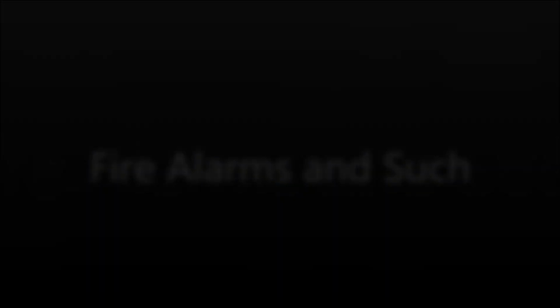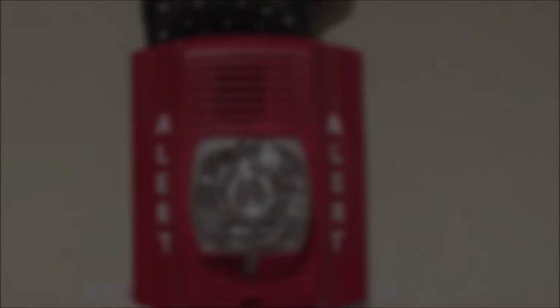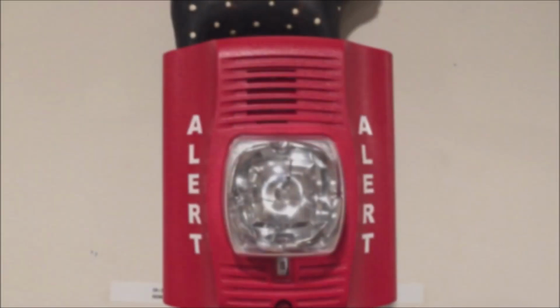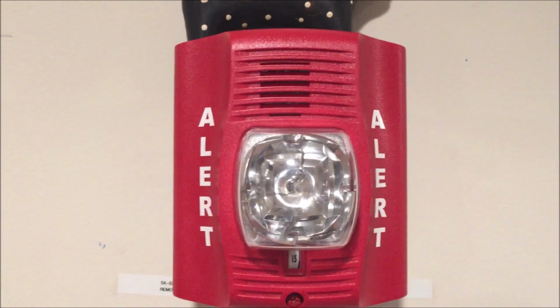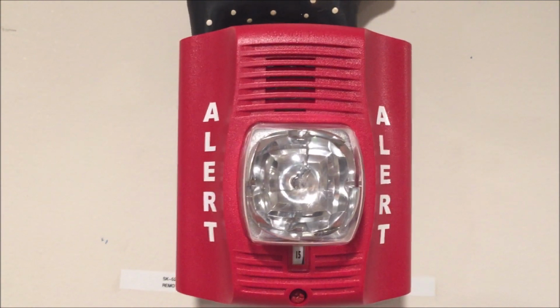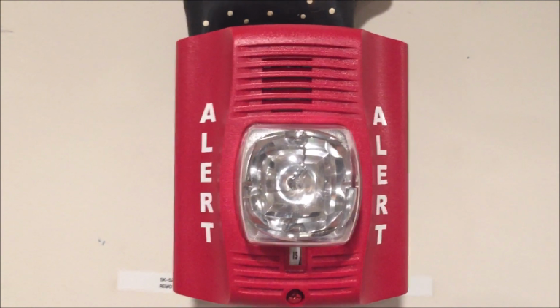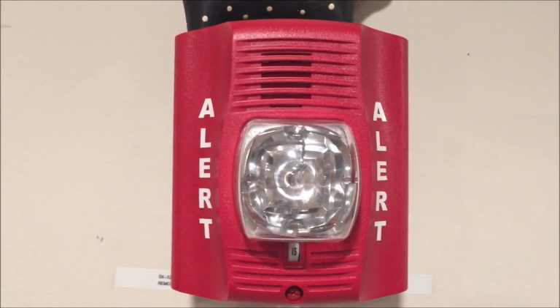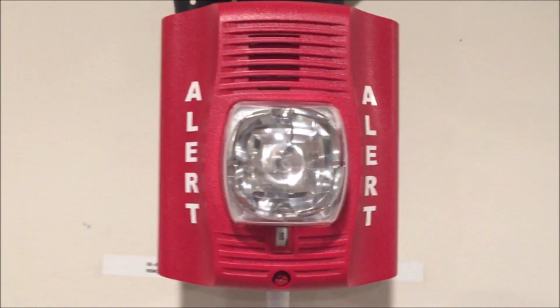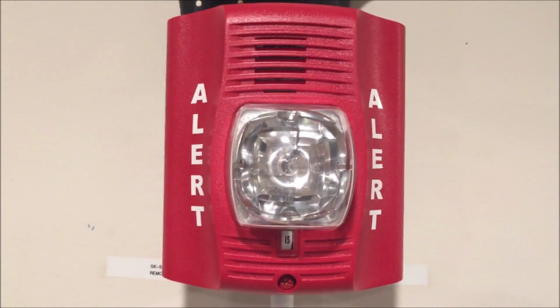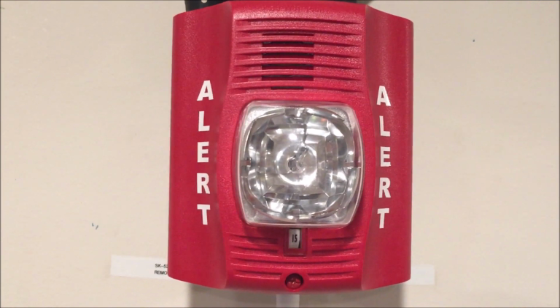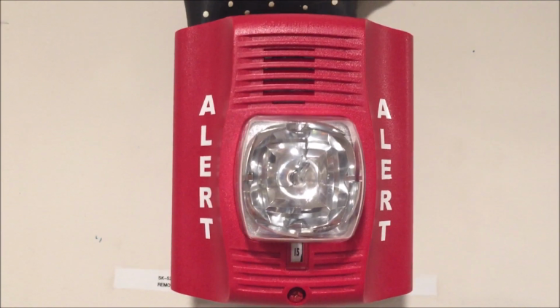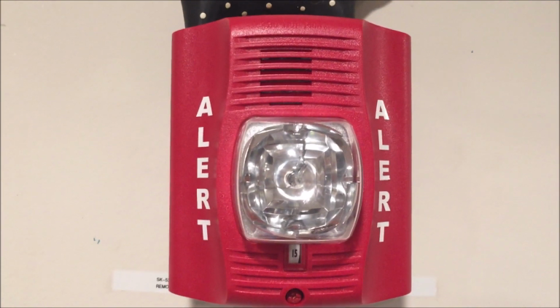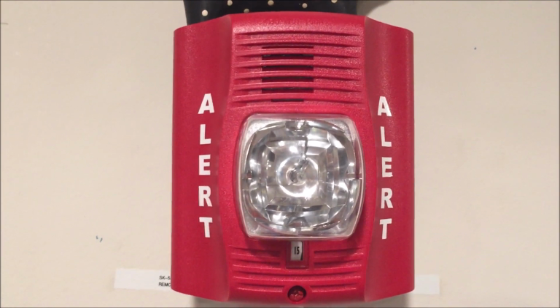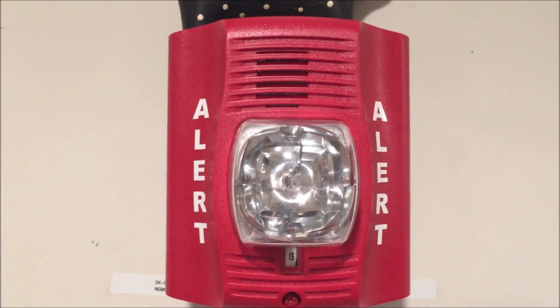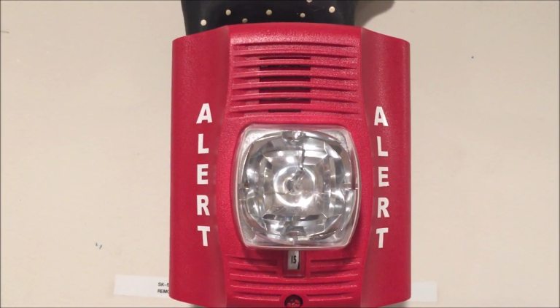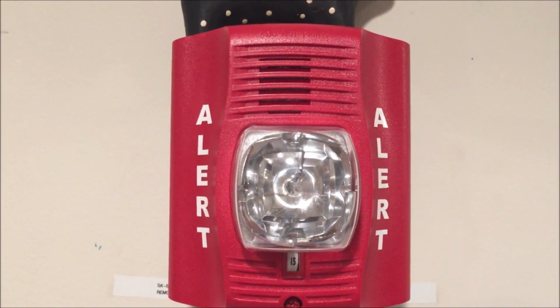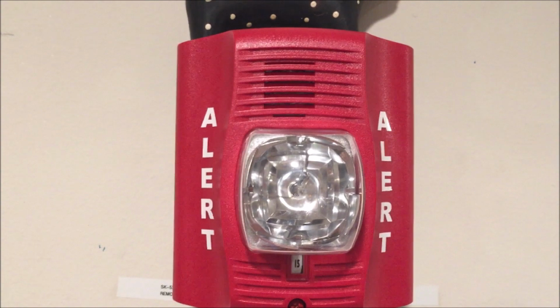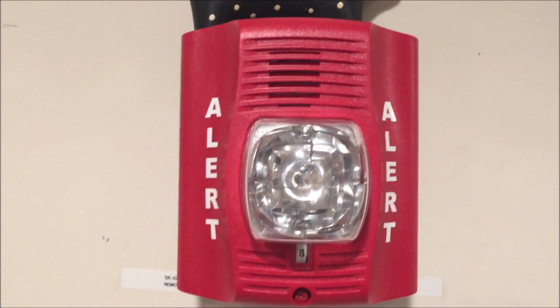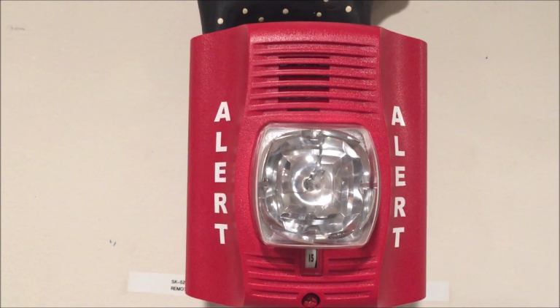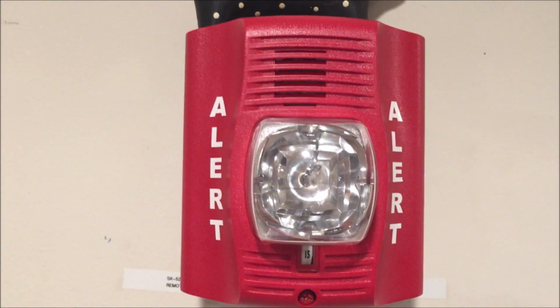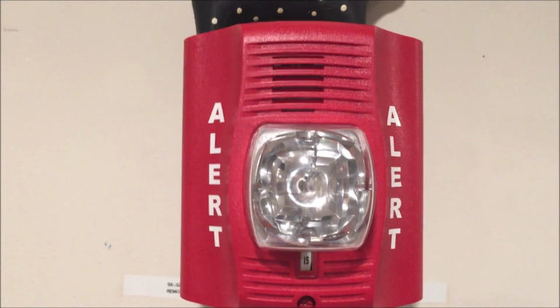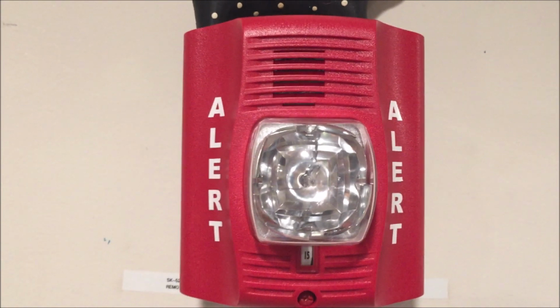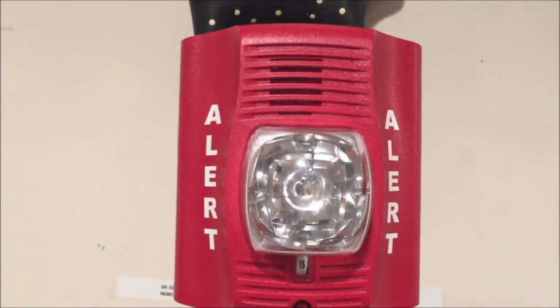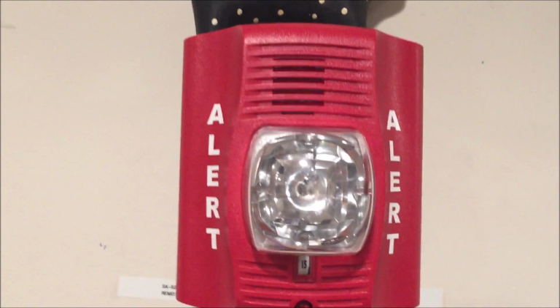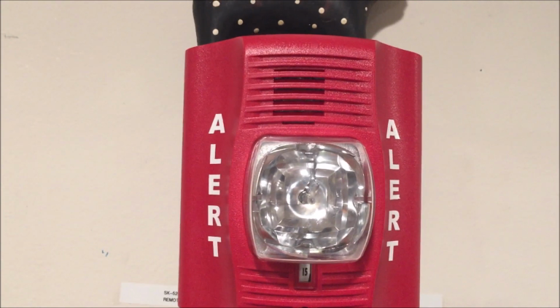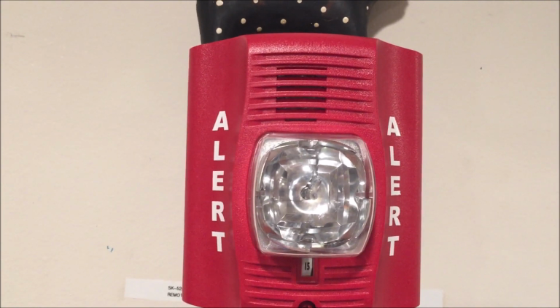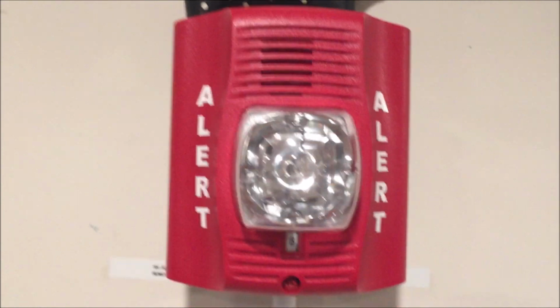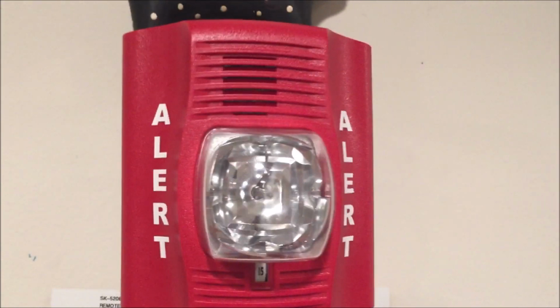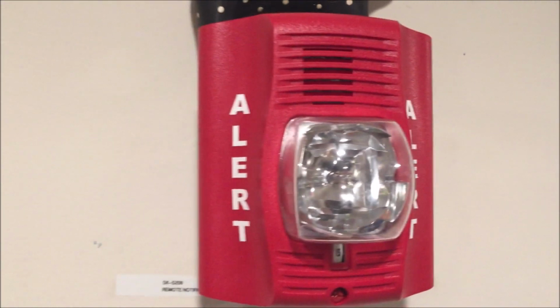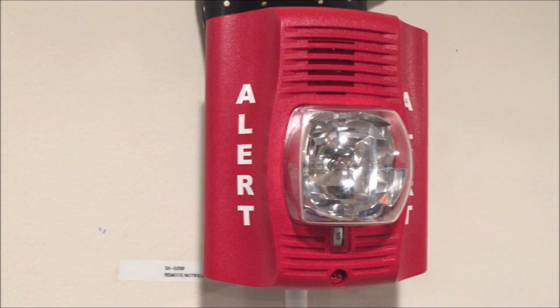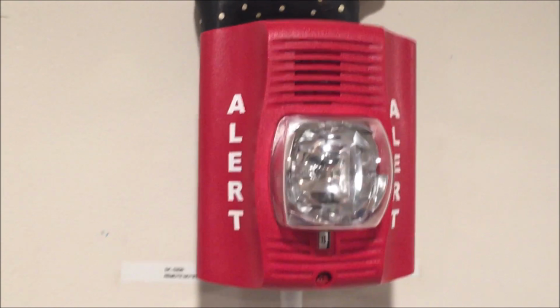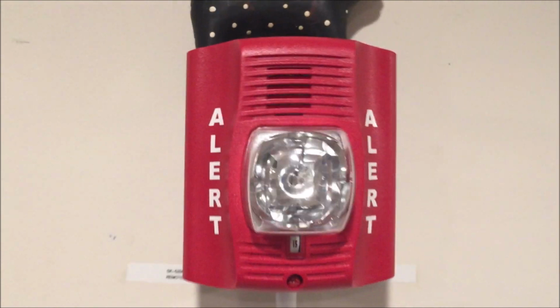Welcome again to Fire Alarms and Such. Today we're going to be doing an all-tones test of my System Sensor Spectra Alert Advance CHSR chime strobe, and this one is lettered with 'Alert.'